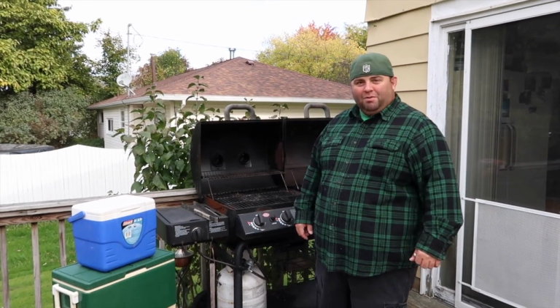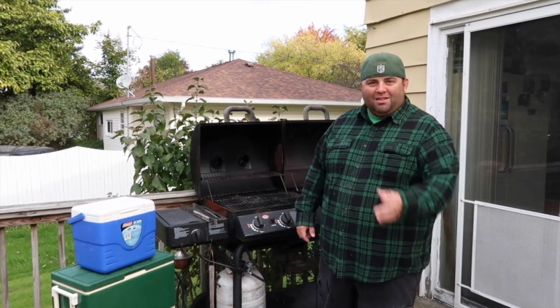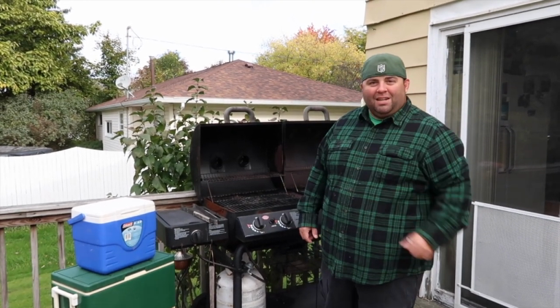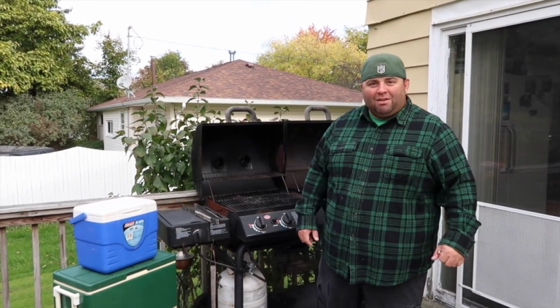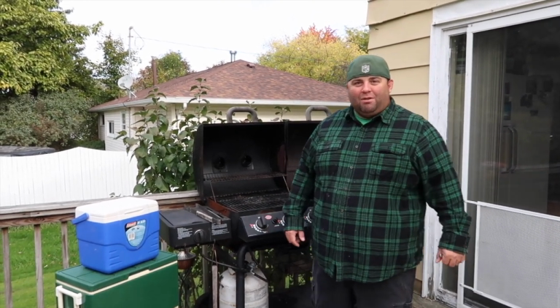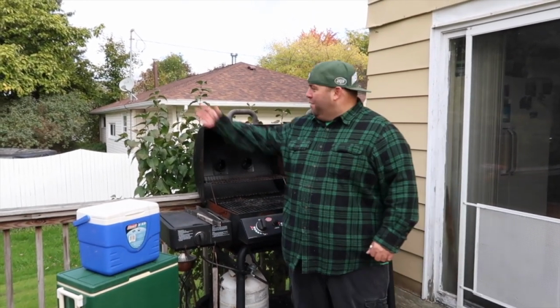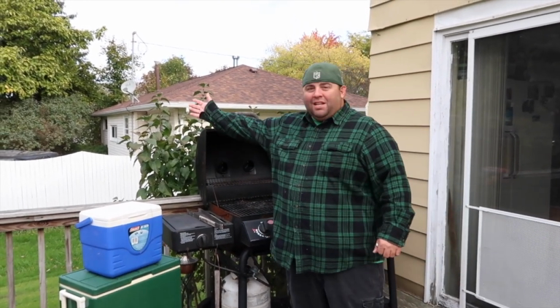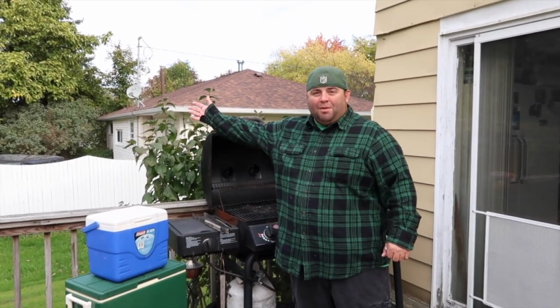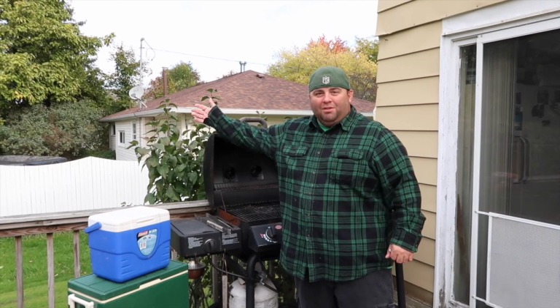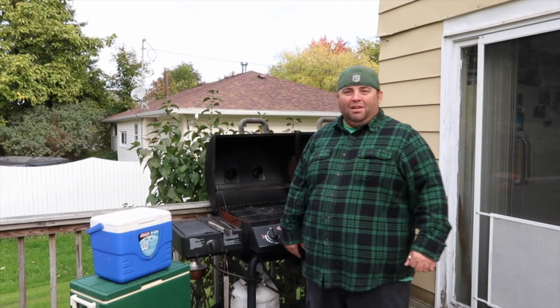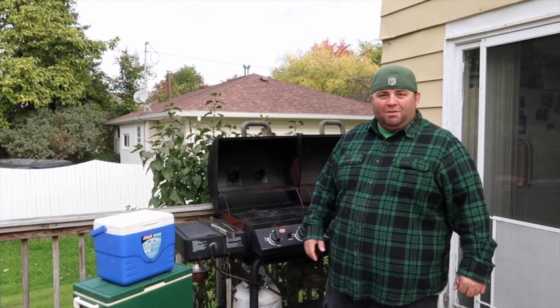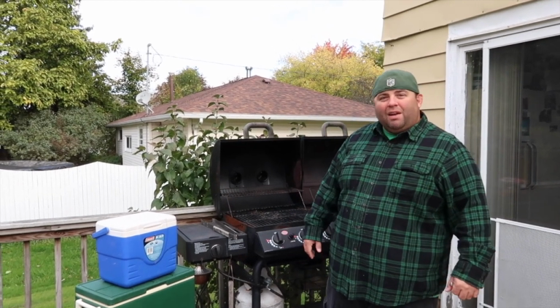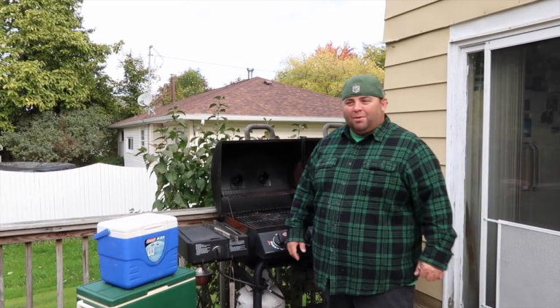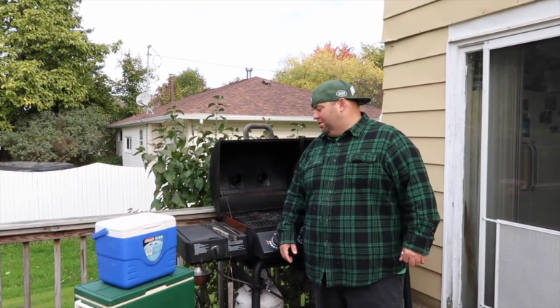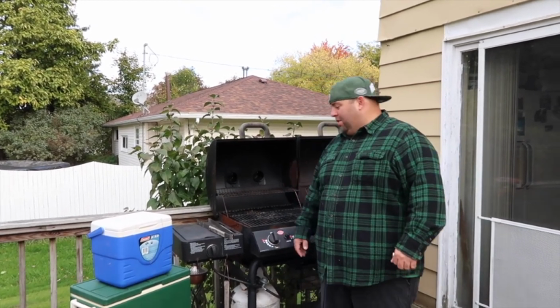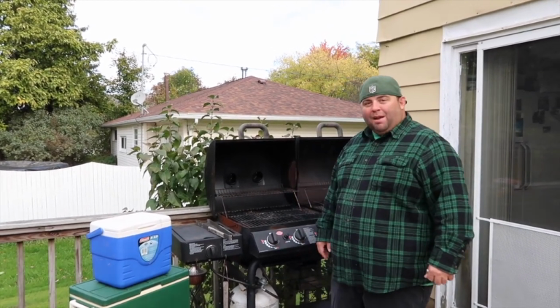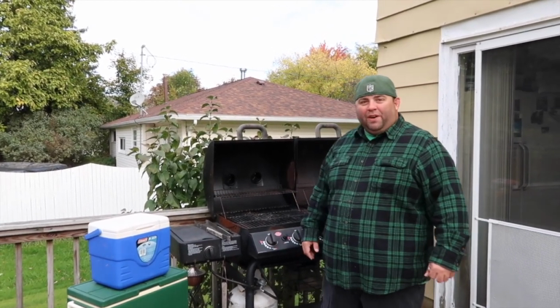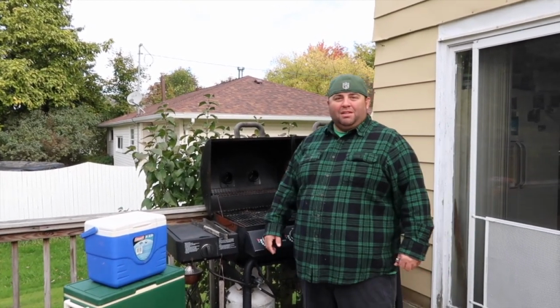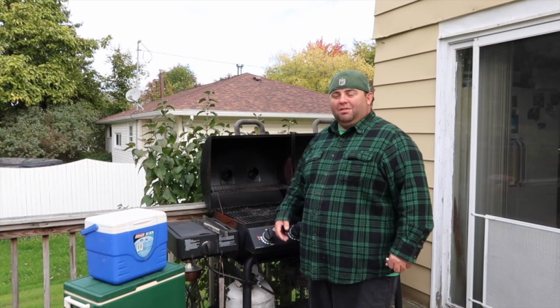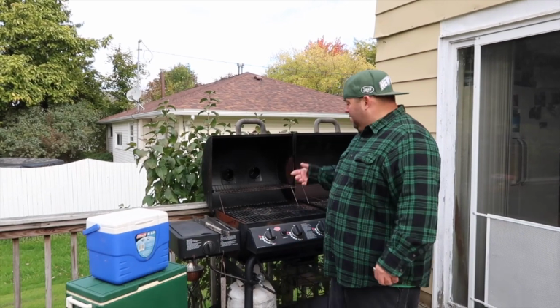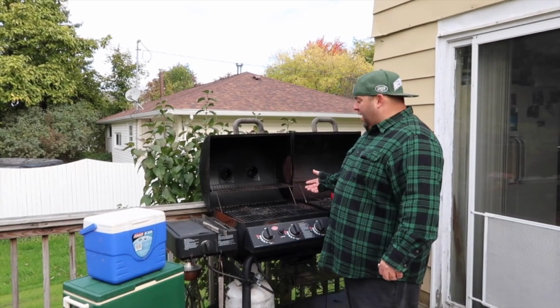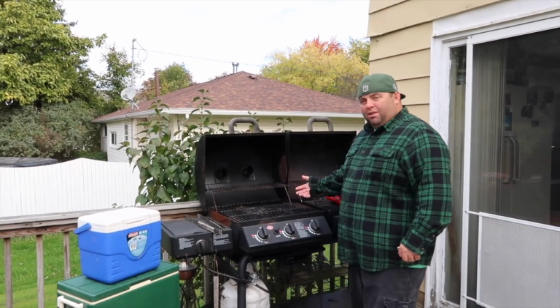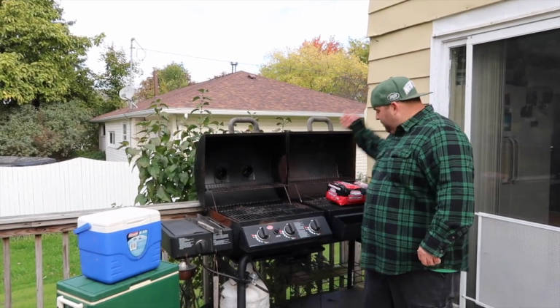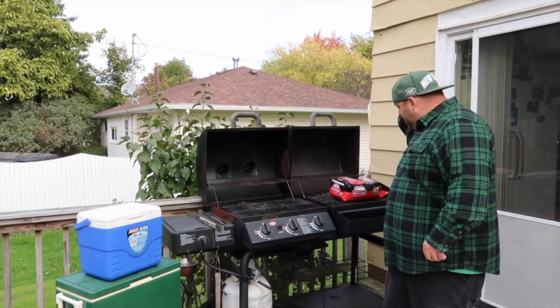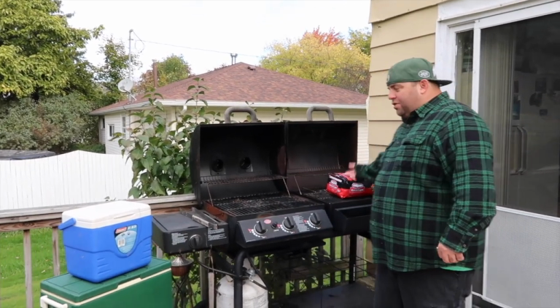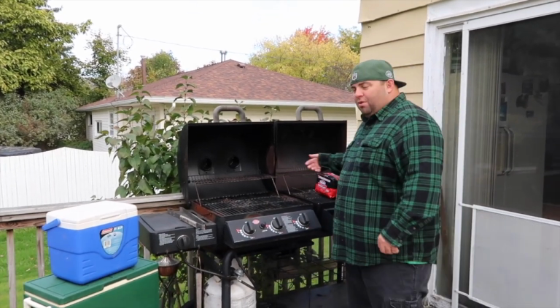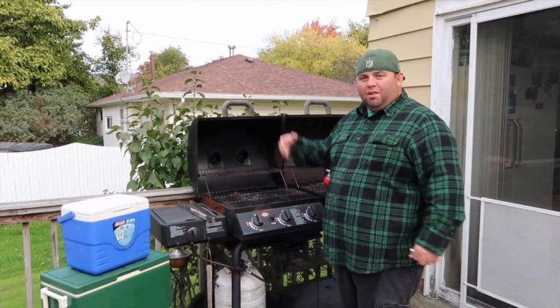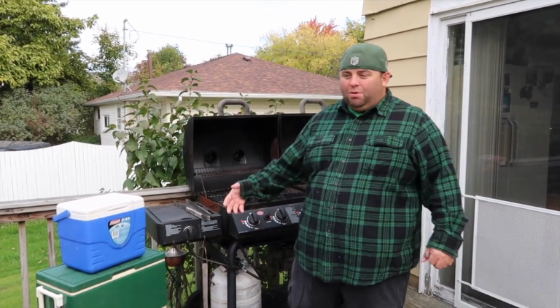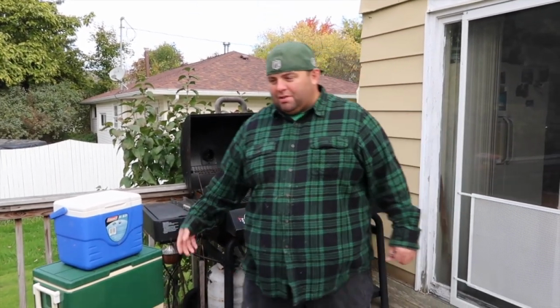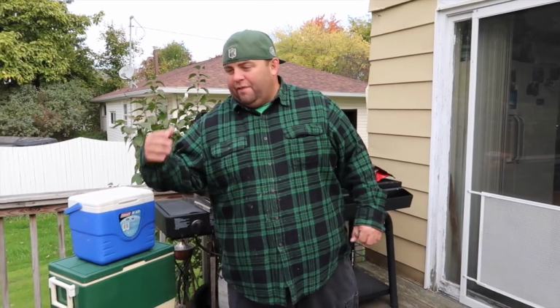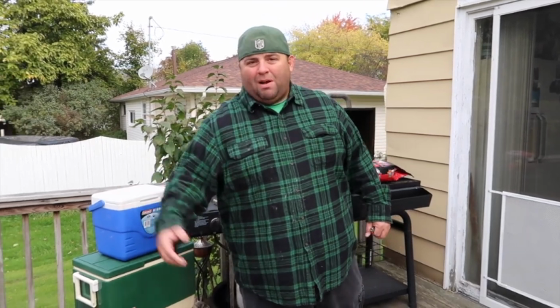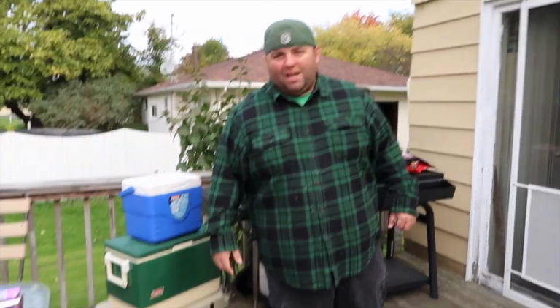We got dogs barking in the background like always, we got chainsaws up the road, pretty soon we'll probably have a lawn mower. In the meantime we're going to fight the wind too. We got the grill, we got the charcoal, three coolers, and 40 pounds of potatoes.